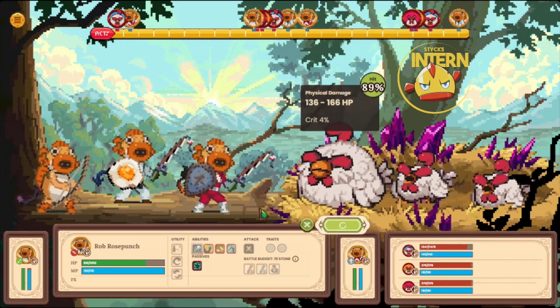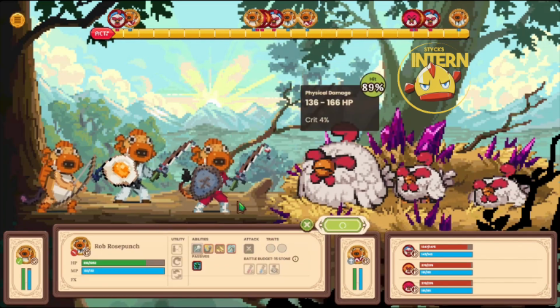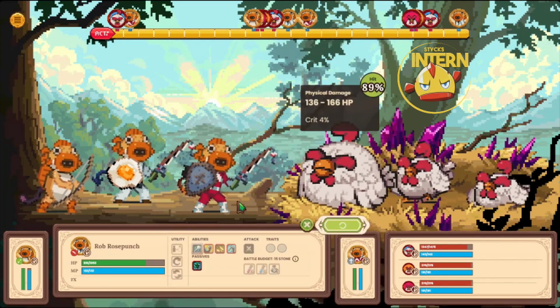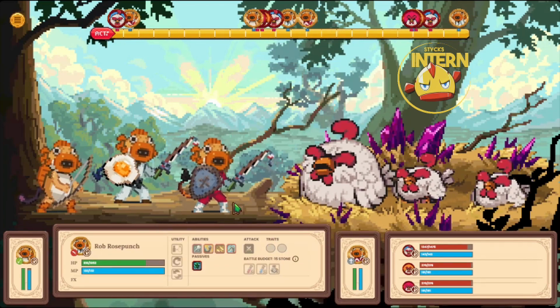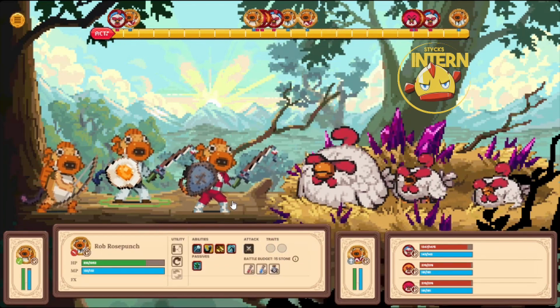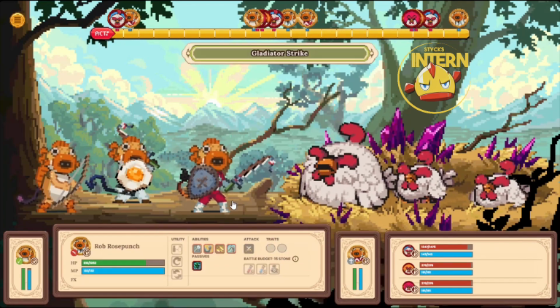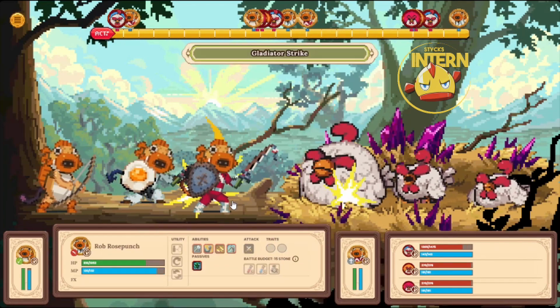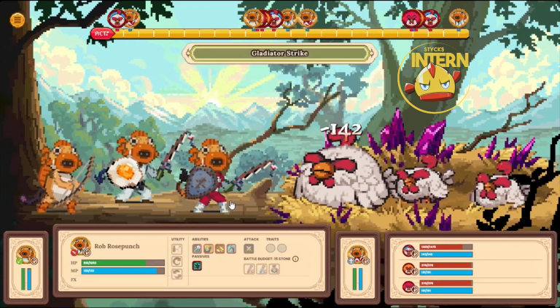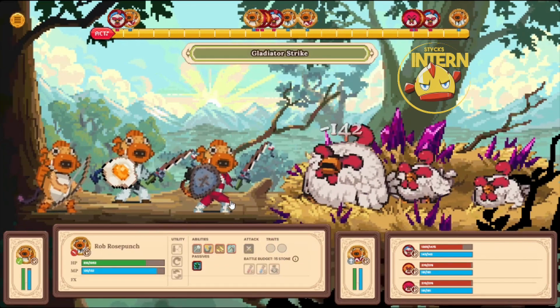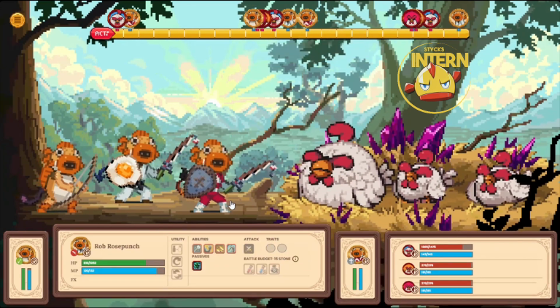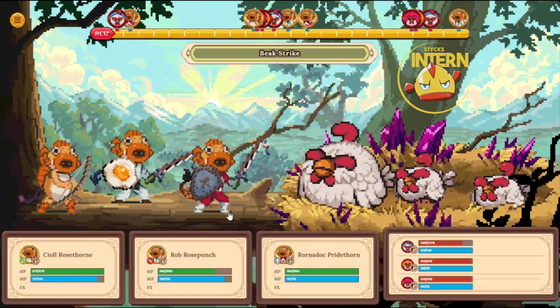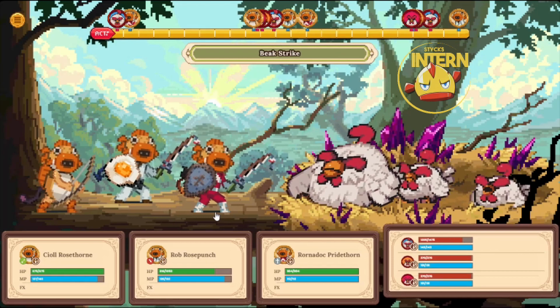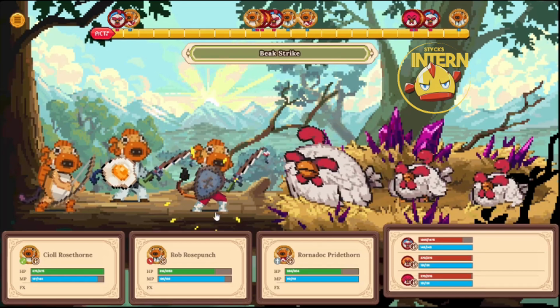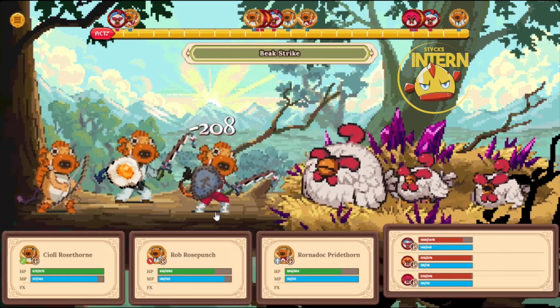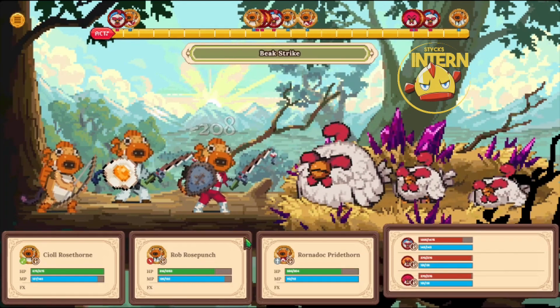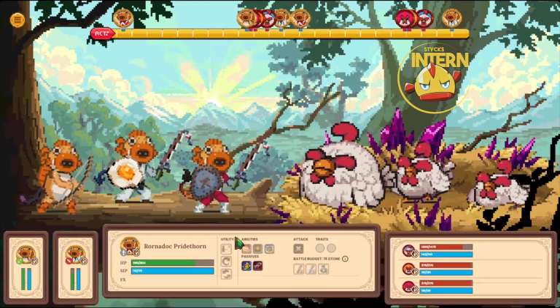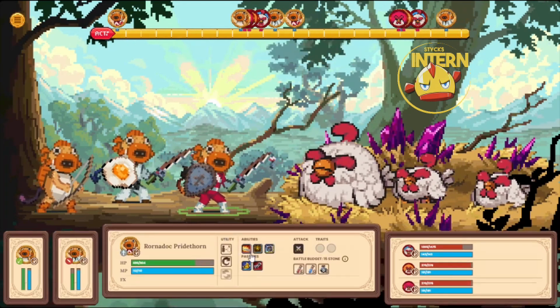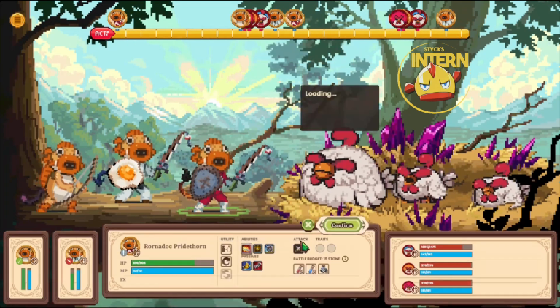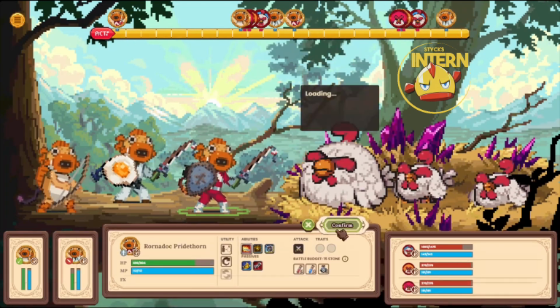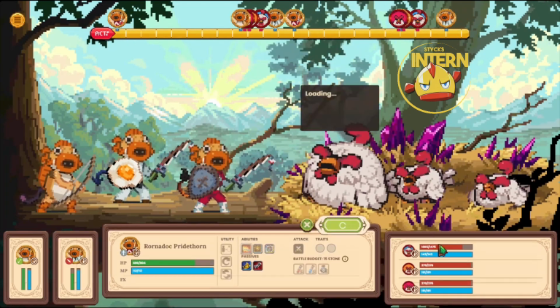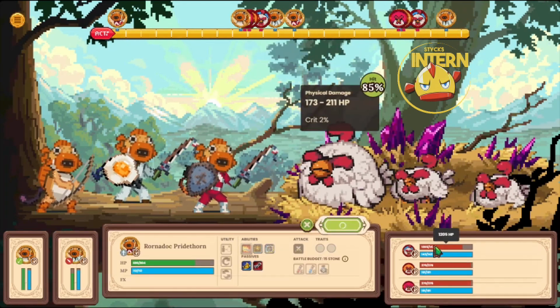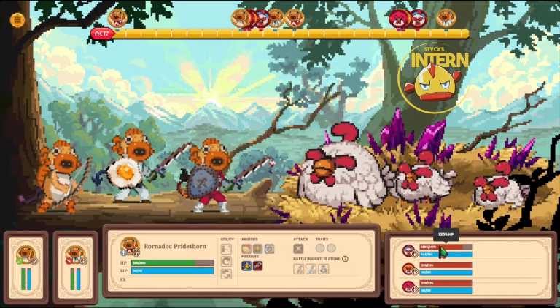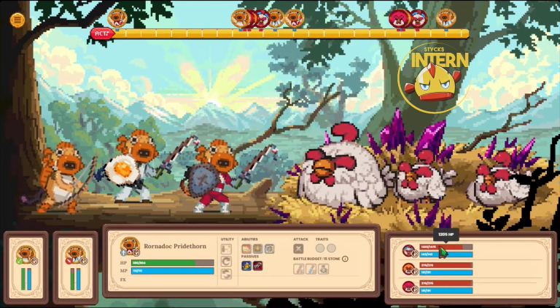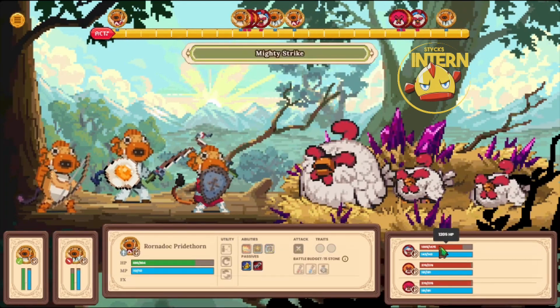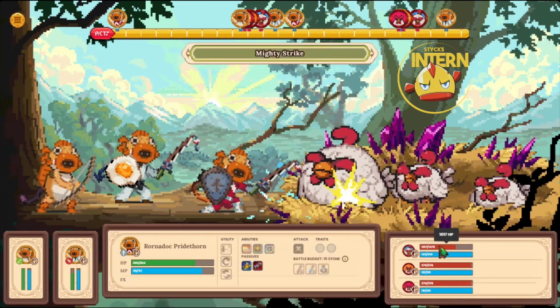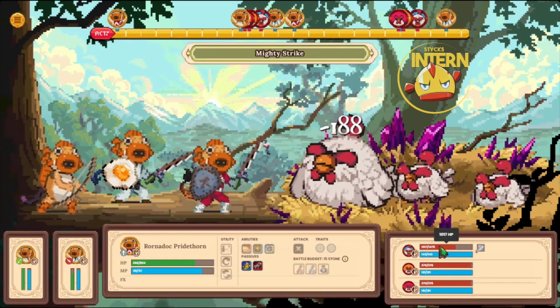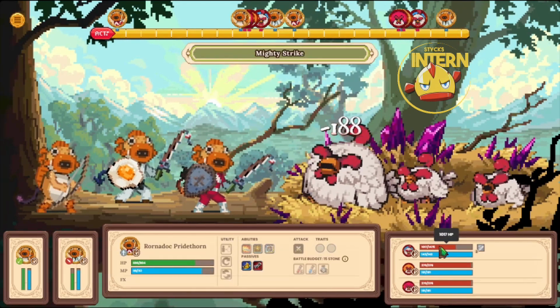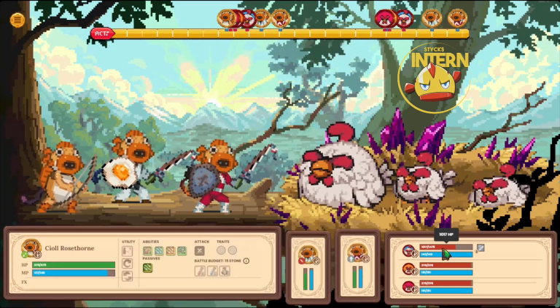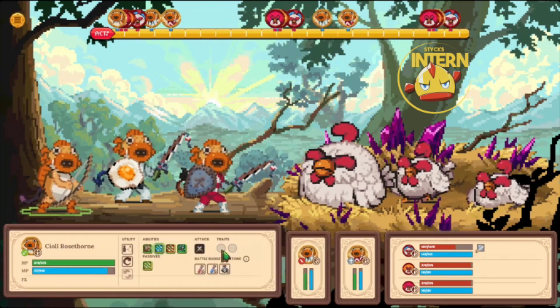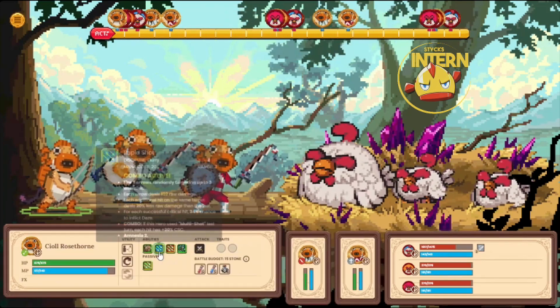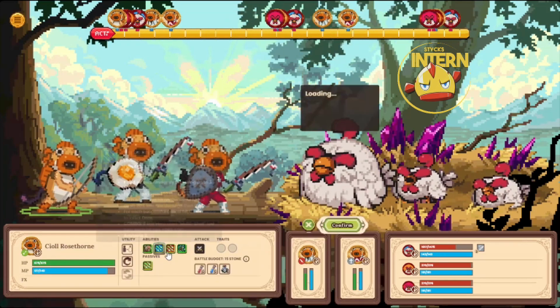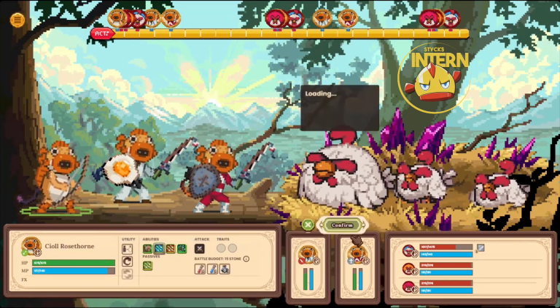Warriors opening up with Gladiator Strike. And my knight should be hitting with a — yep, Mighty Strike right there. Bam! We do a bunch of damage right there on that first turn.